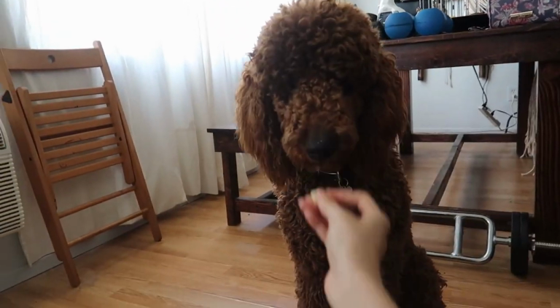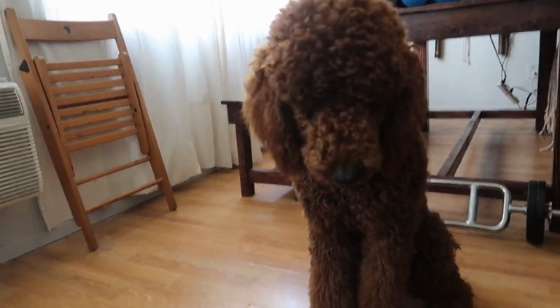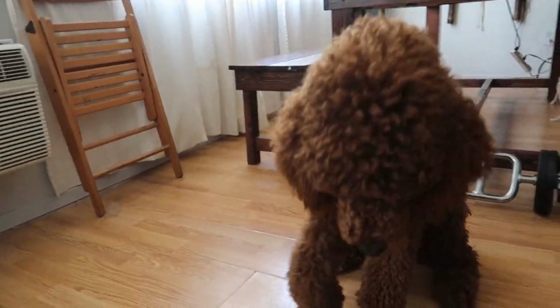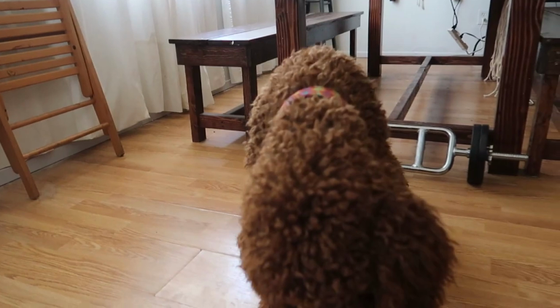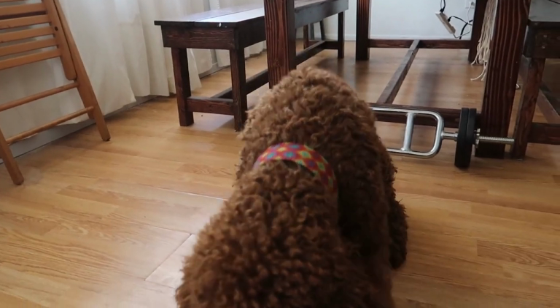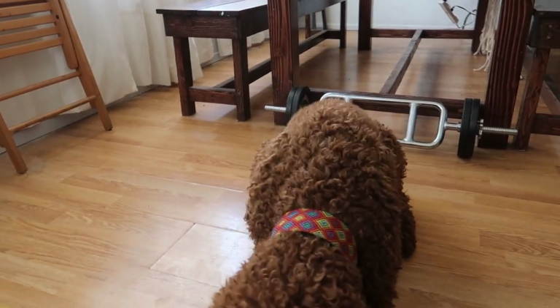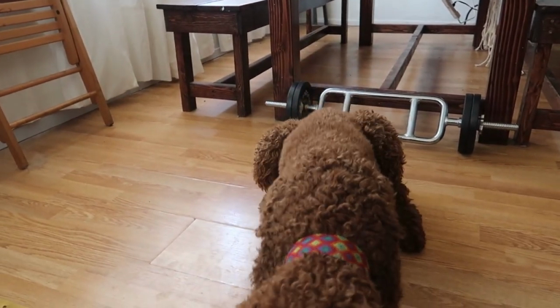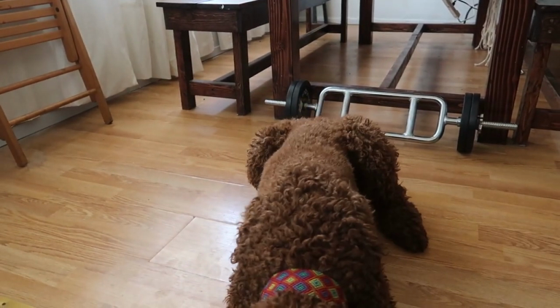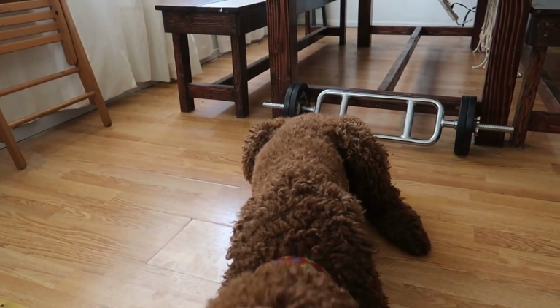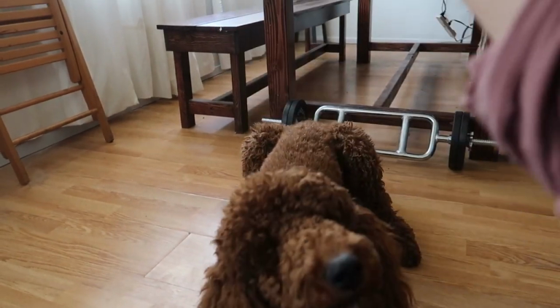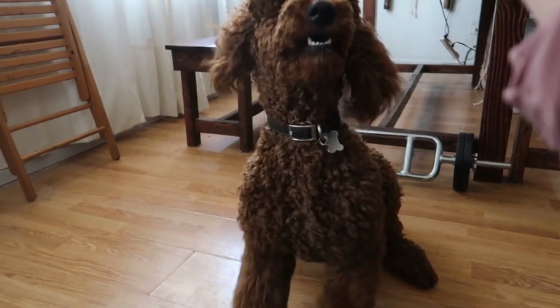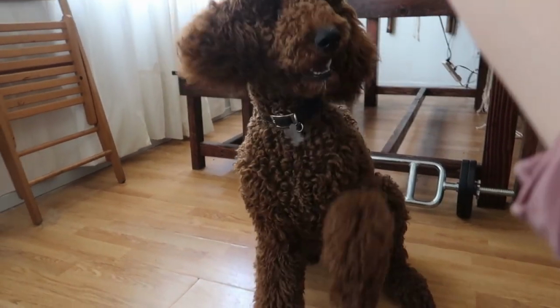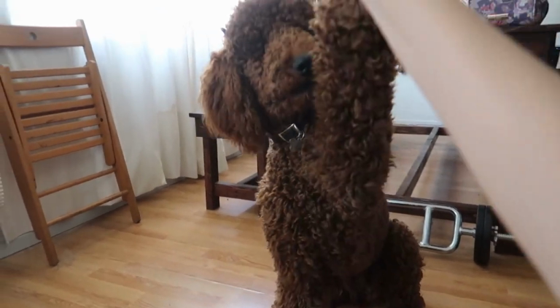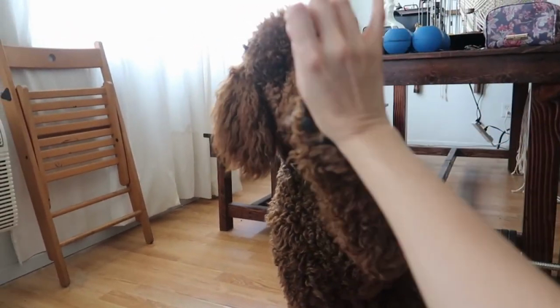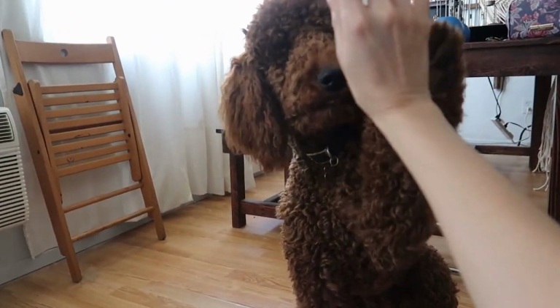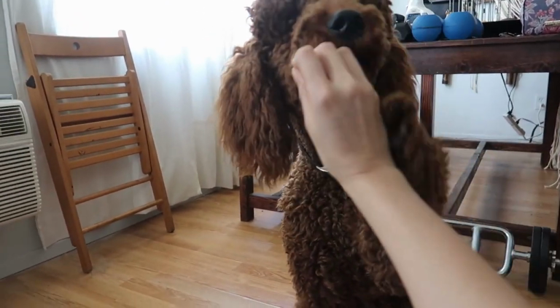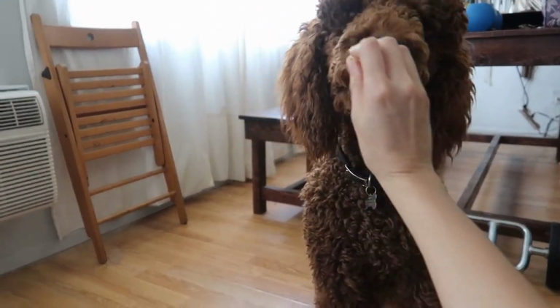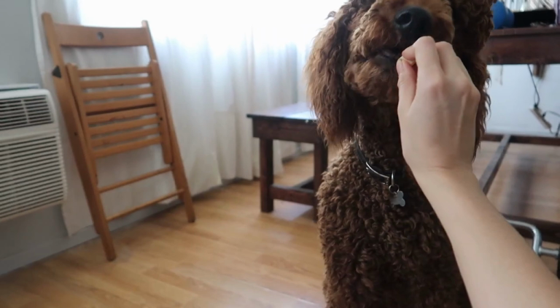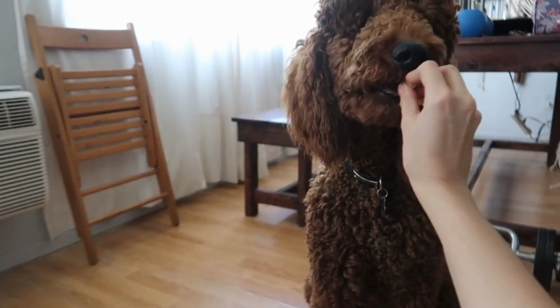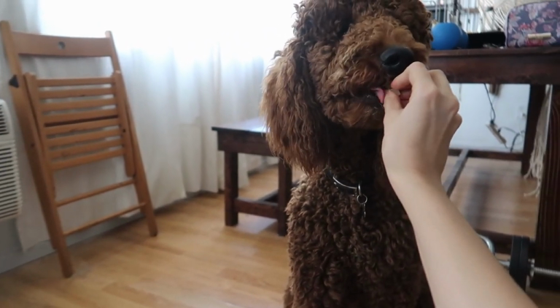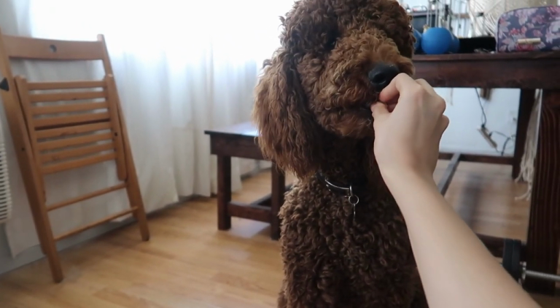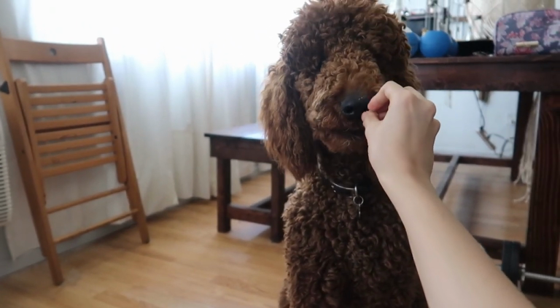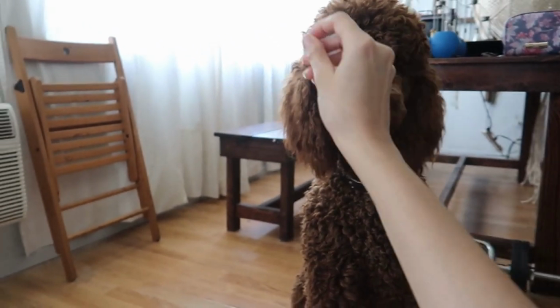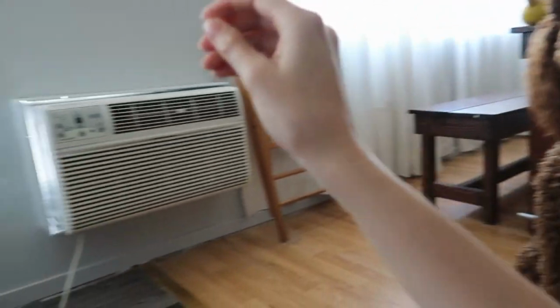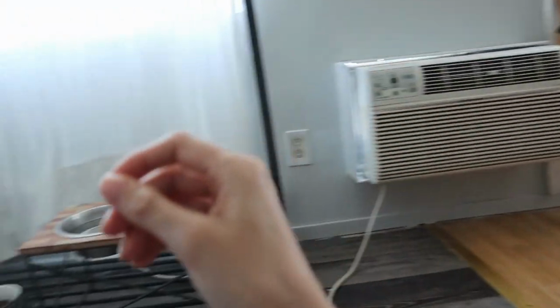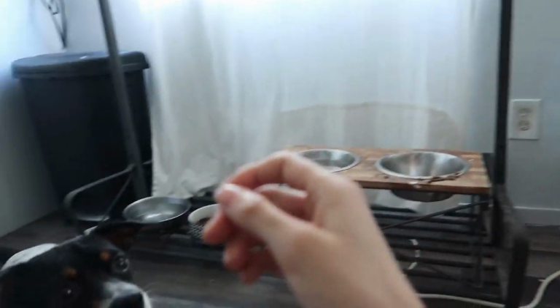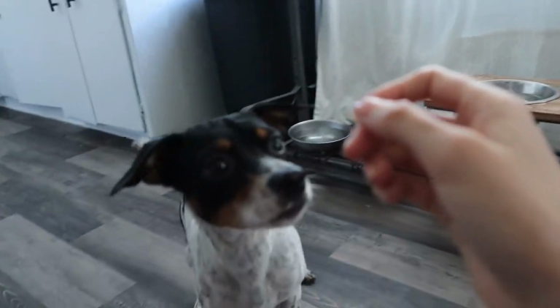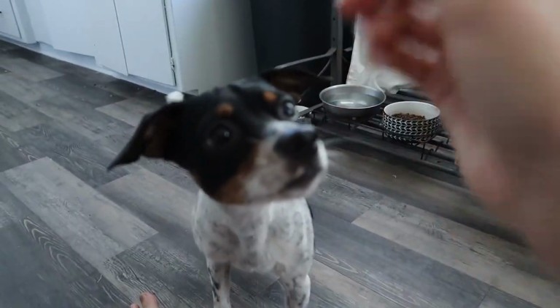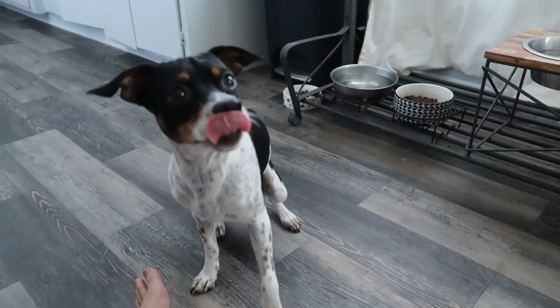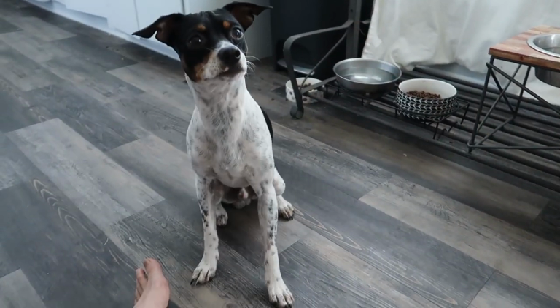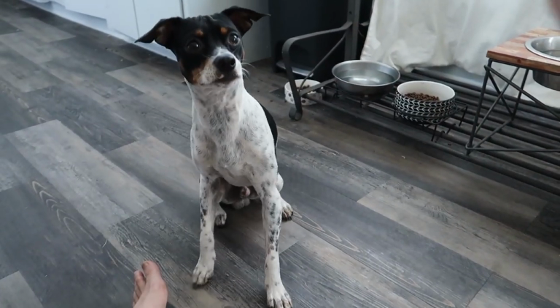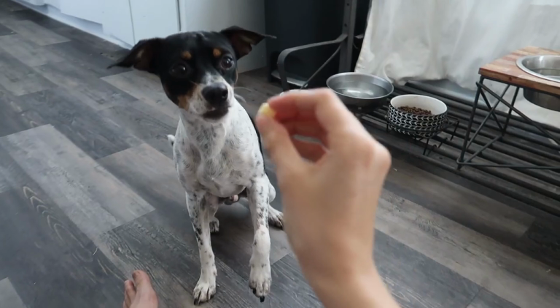Down. Sit again. High five — good girl, good girl, mi amor! Vino, sit — yes!